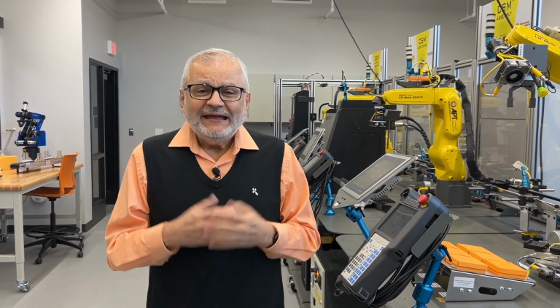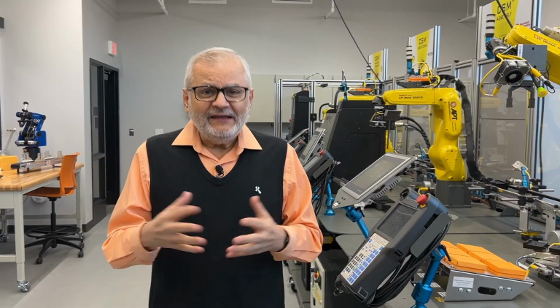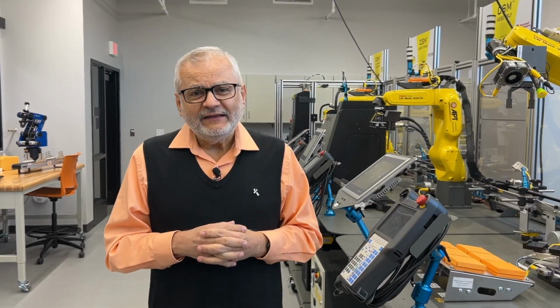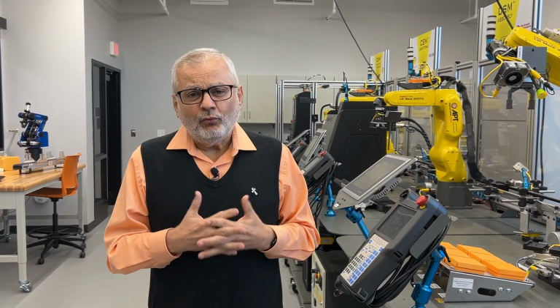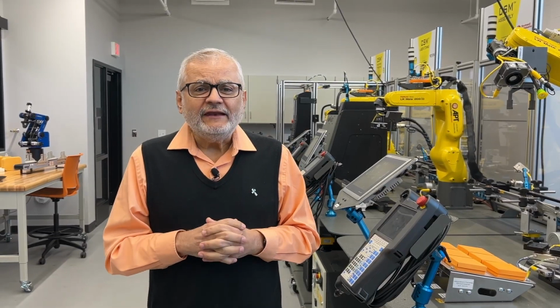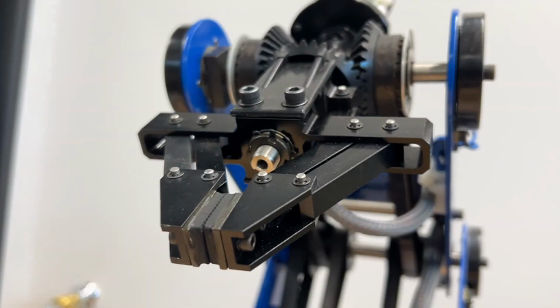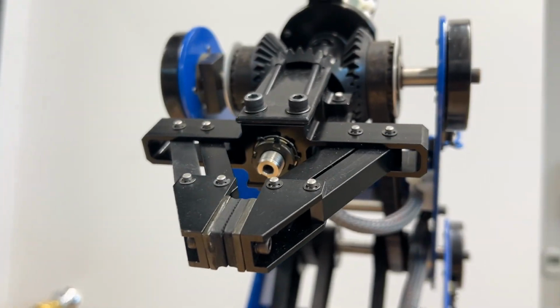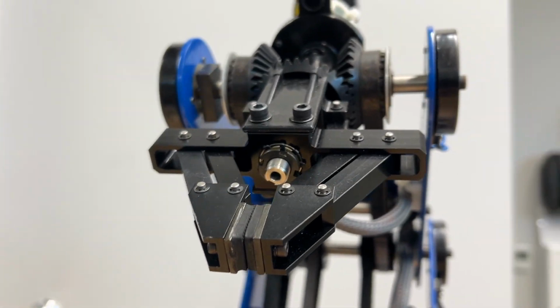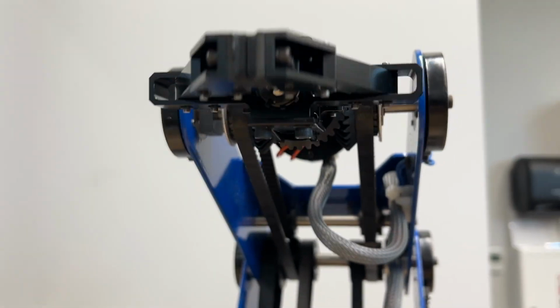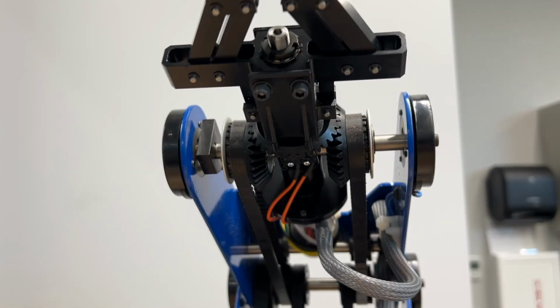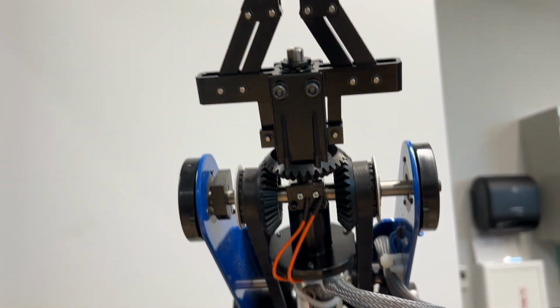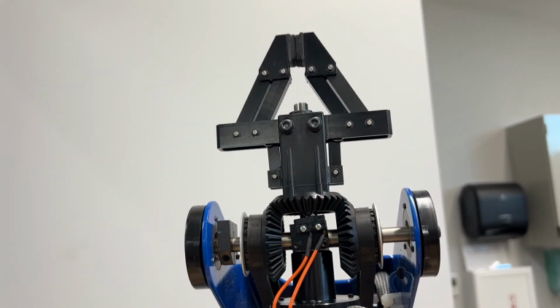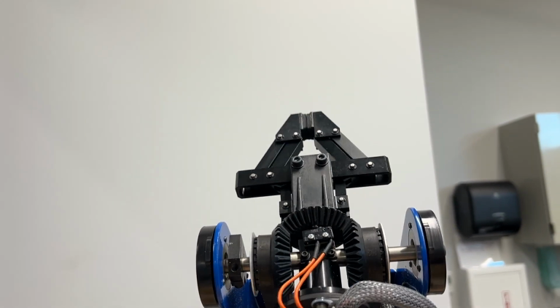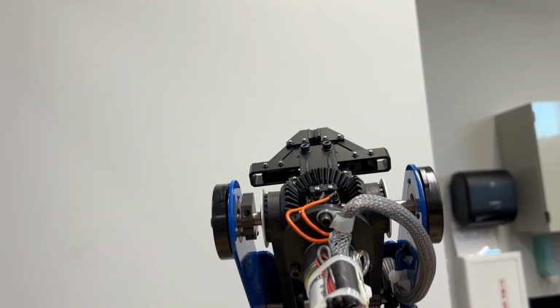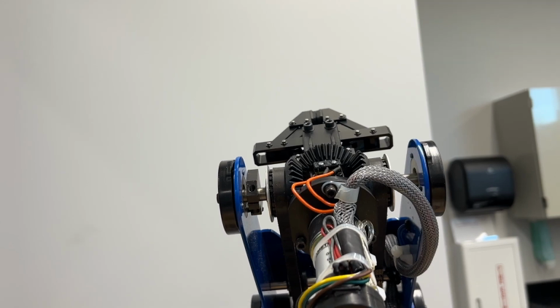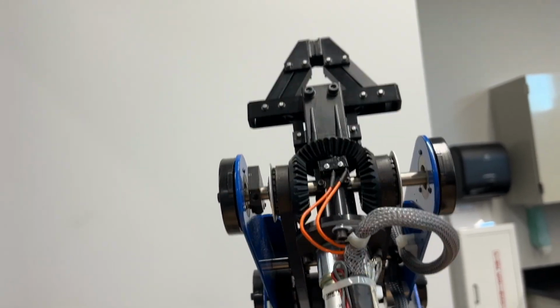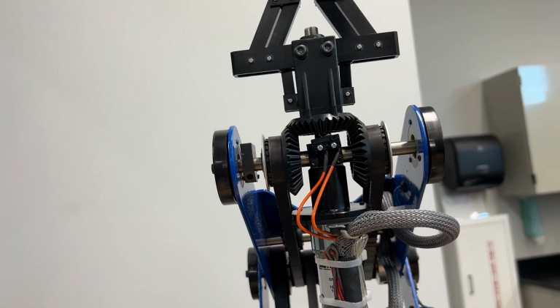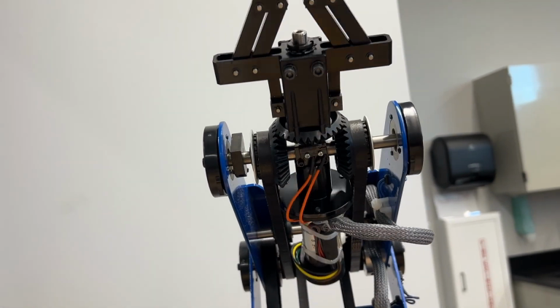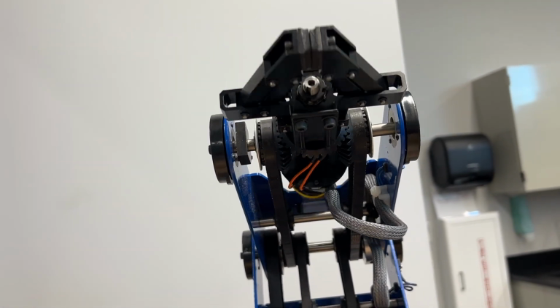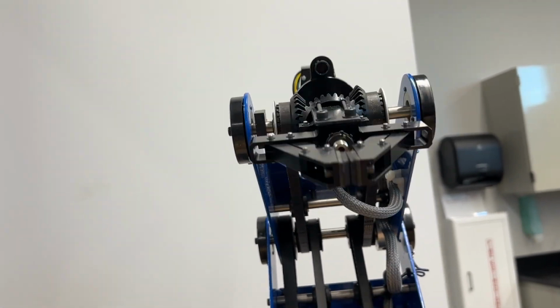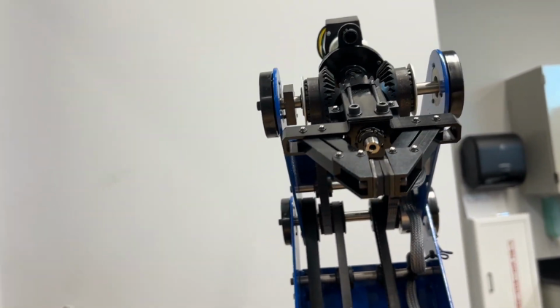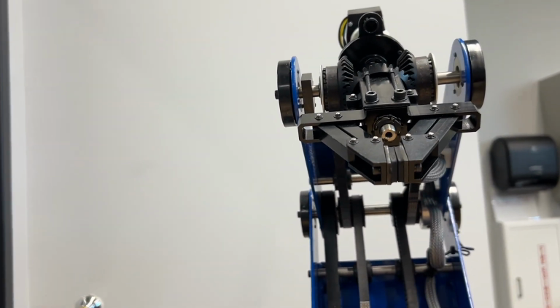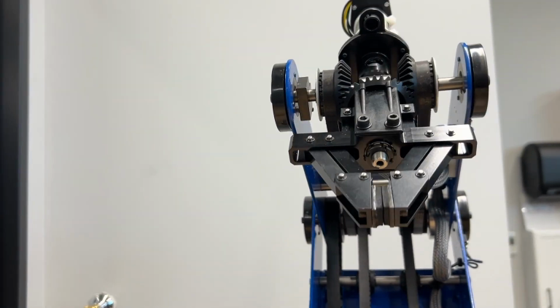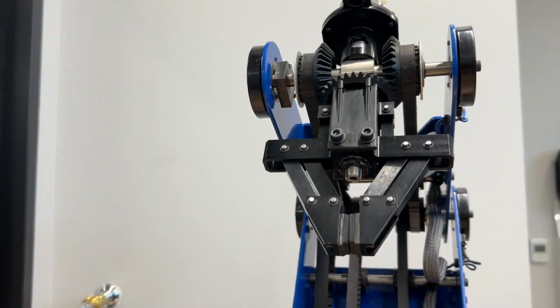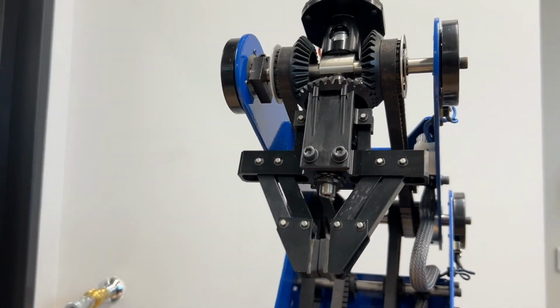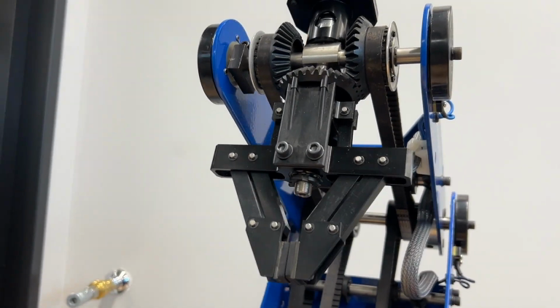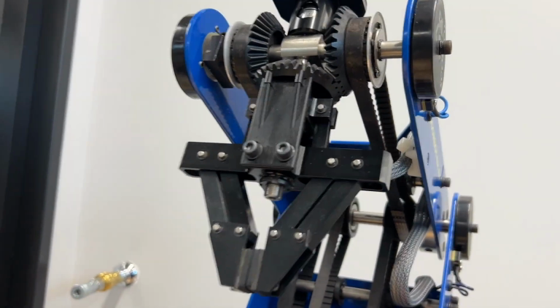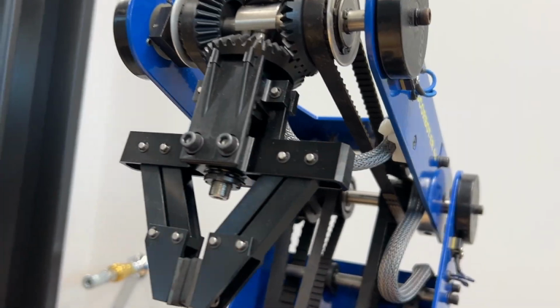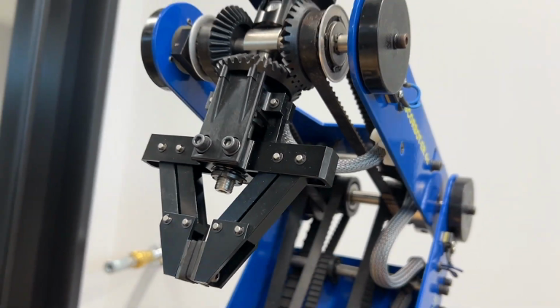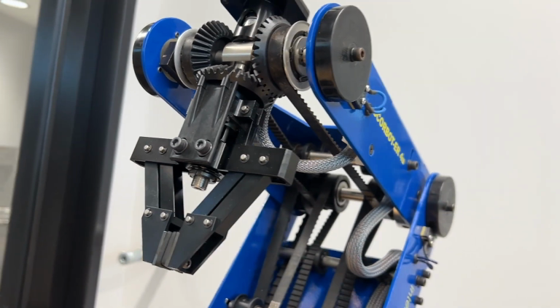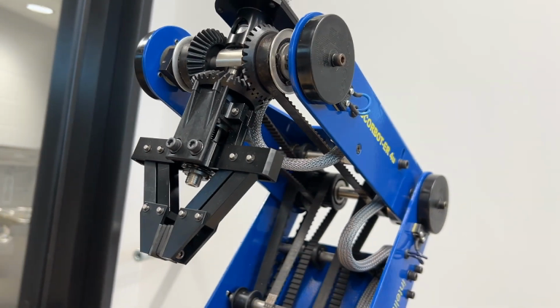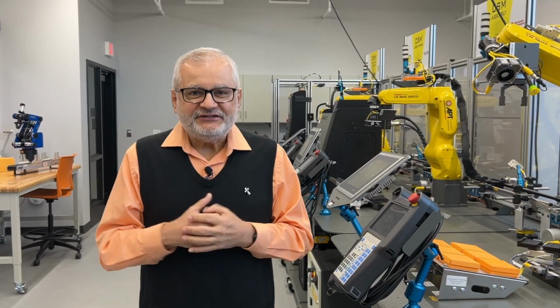They start here working first on the blue robot in the back. That robot is an educational machine. It doesn't have any covers, so students can see the inner workings of the machine.